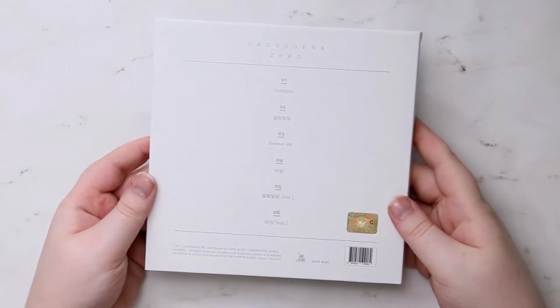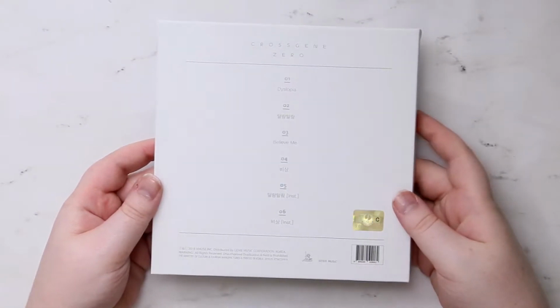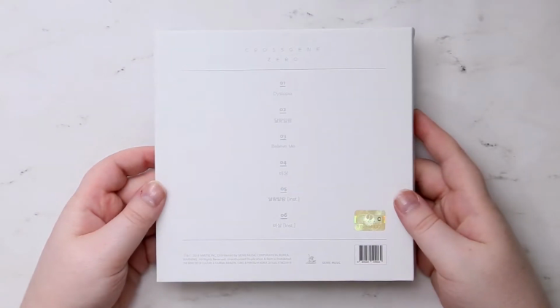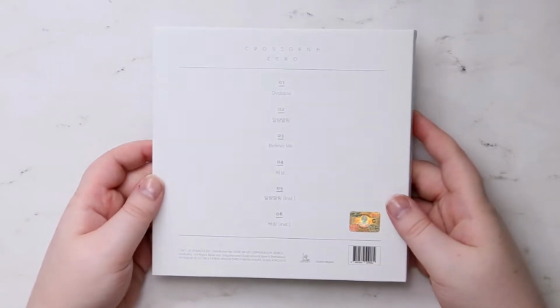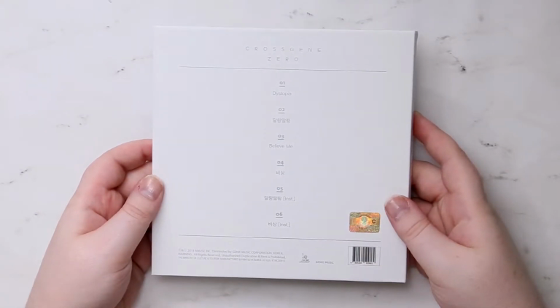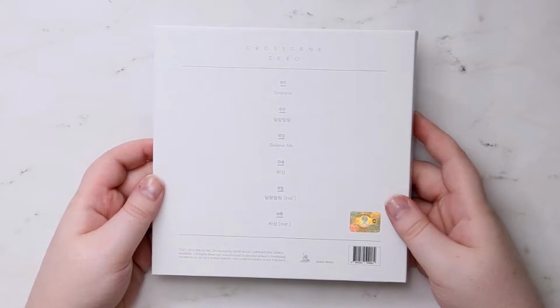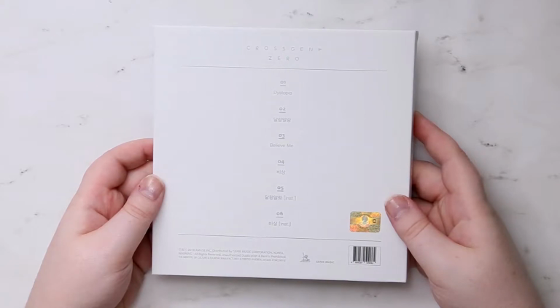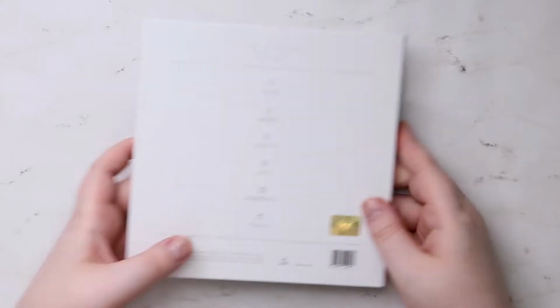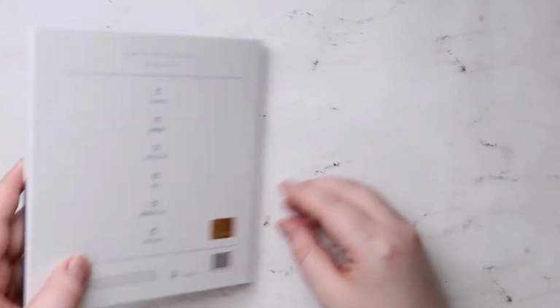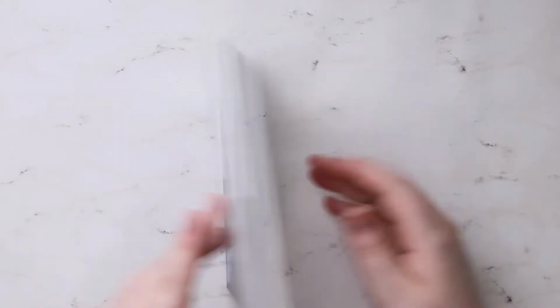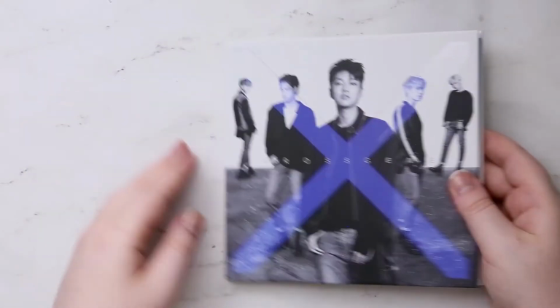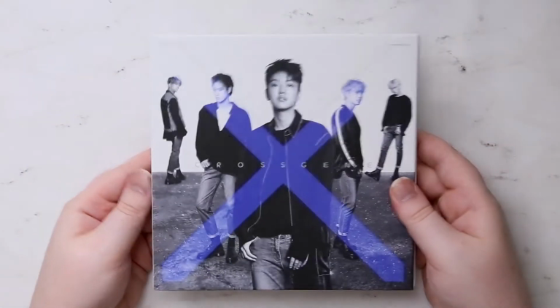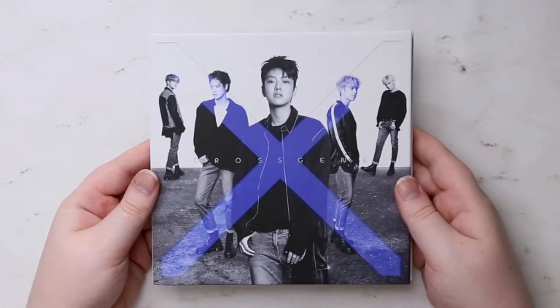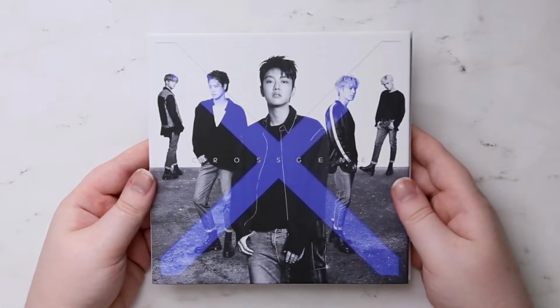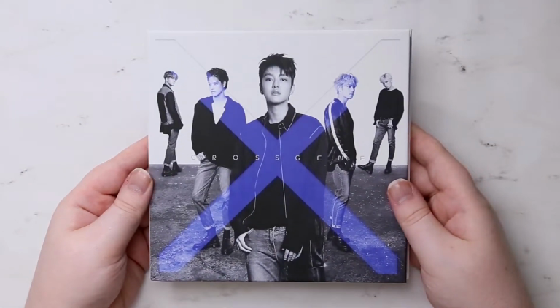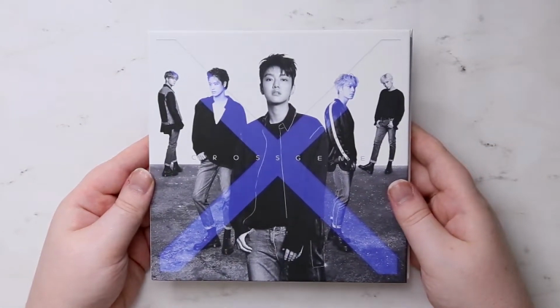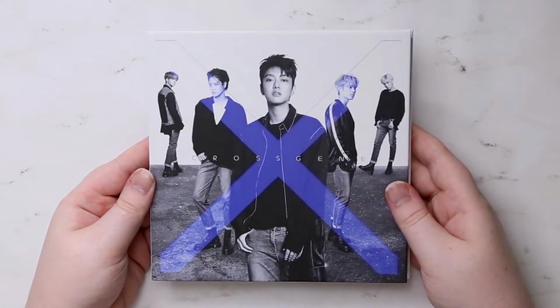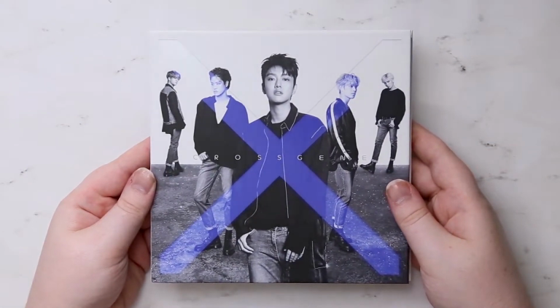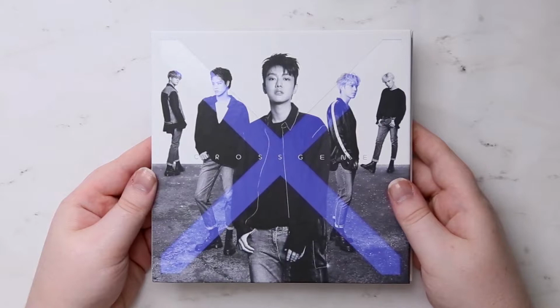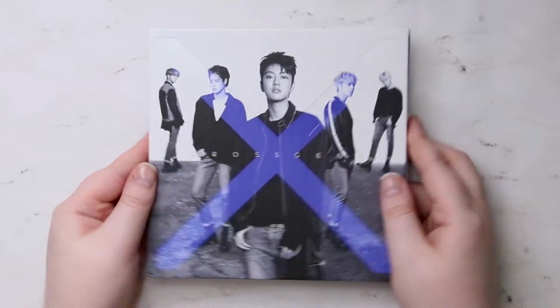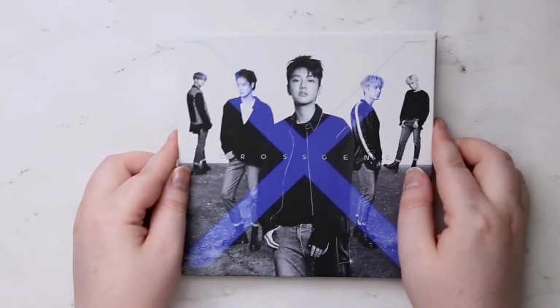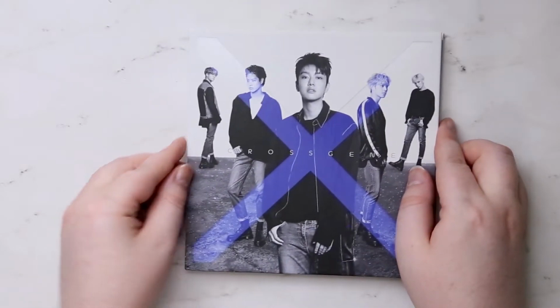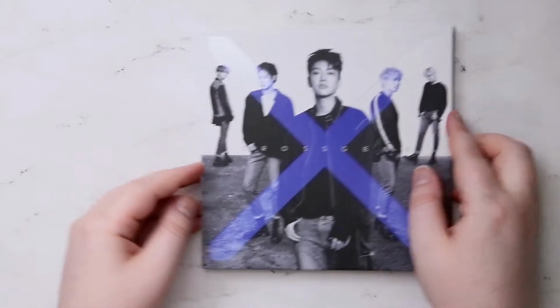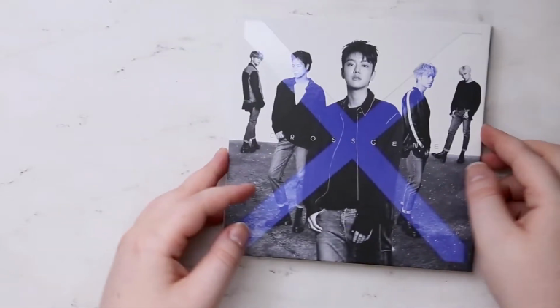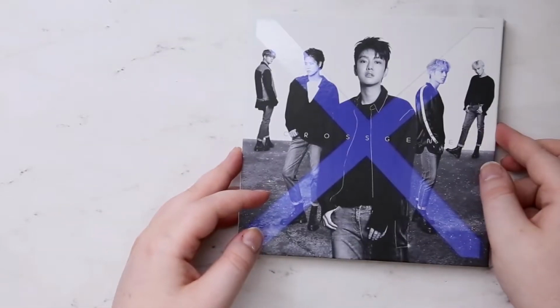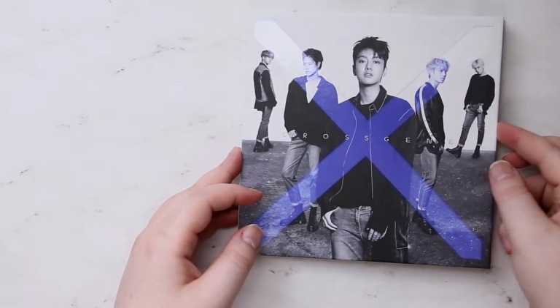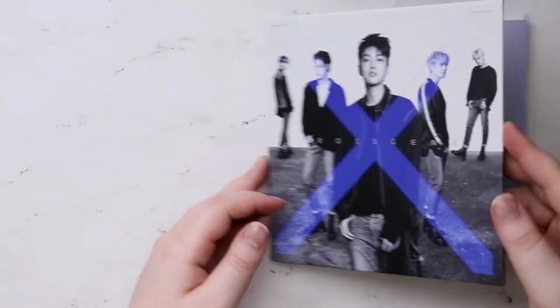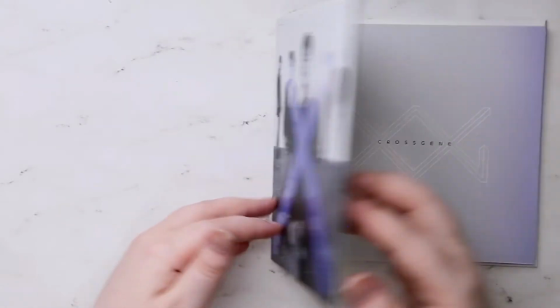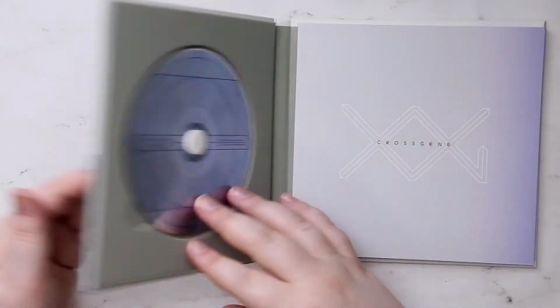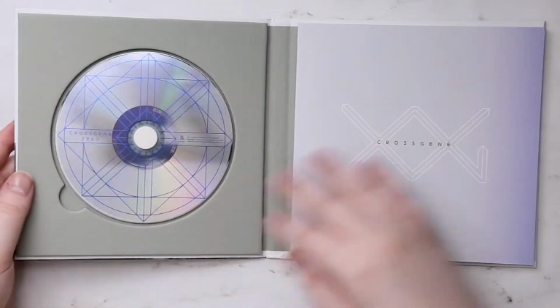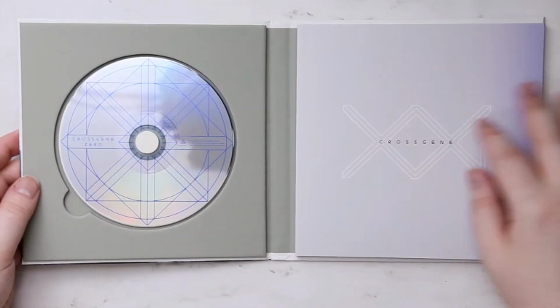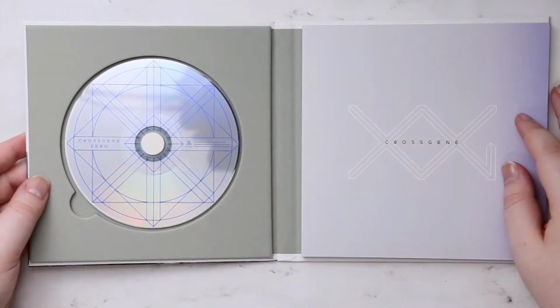So here's the back — it just lists all your songs. I know they've done a couple songs on their album for live performances, but I've only seen a couple.